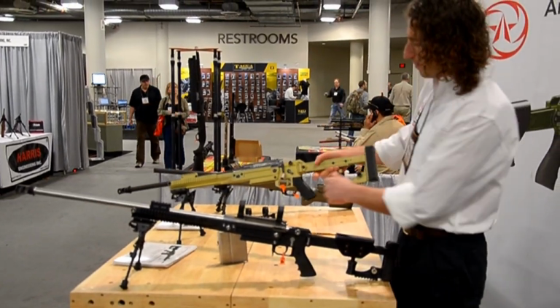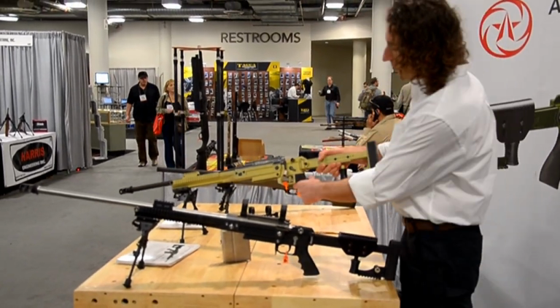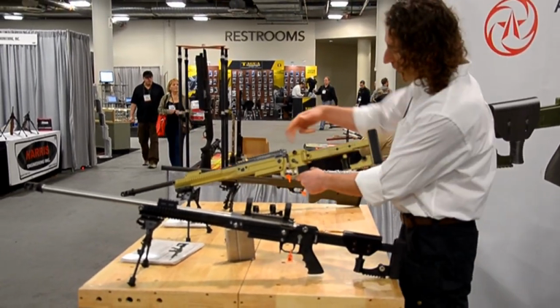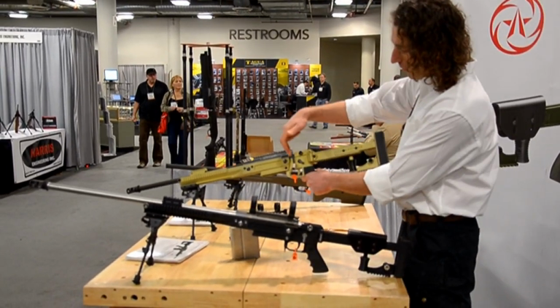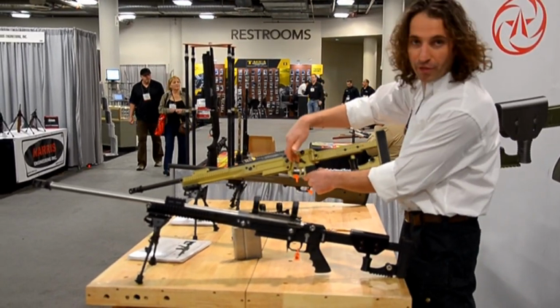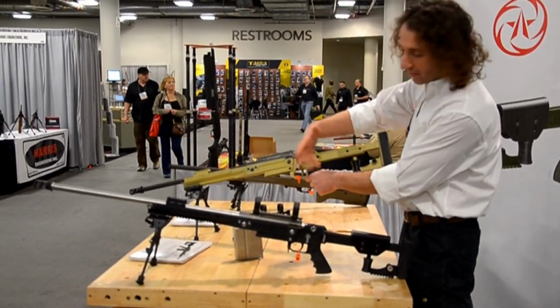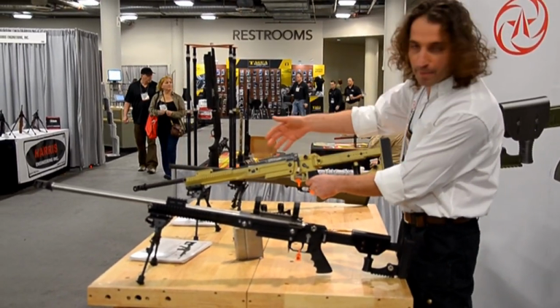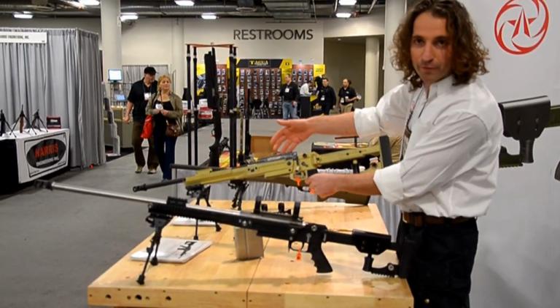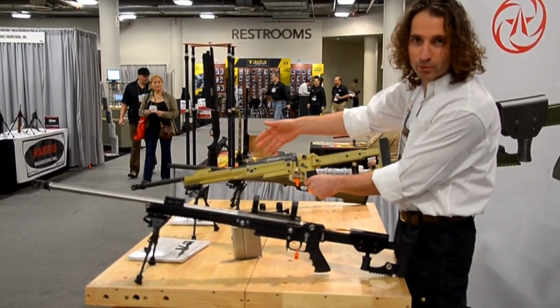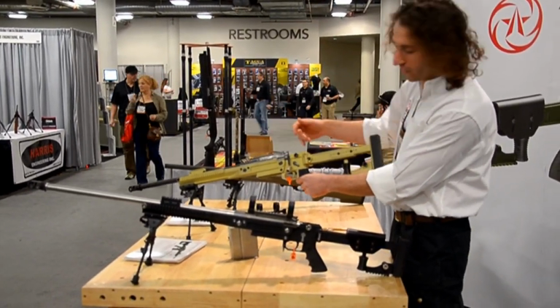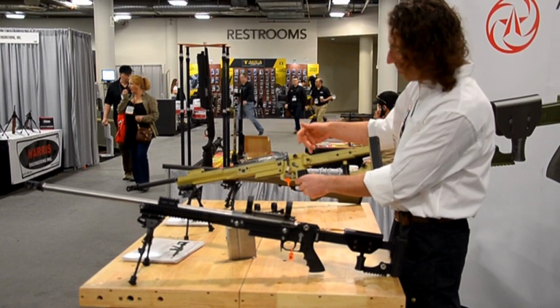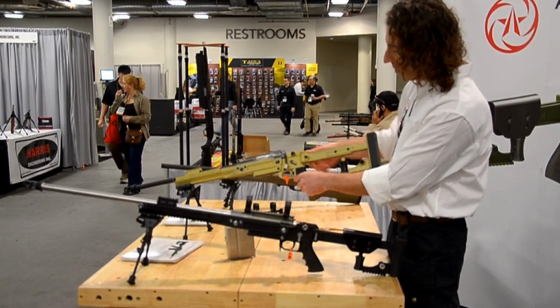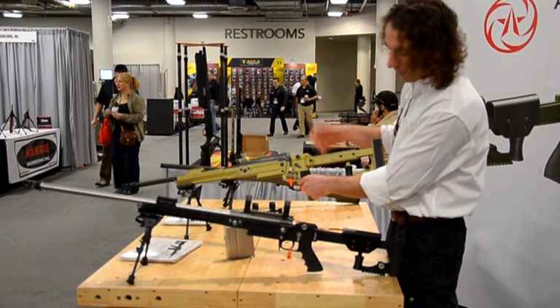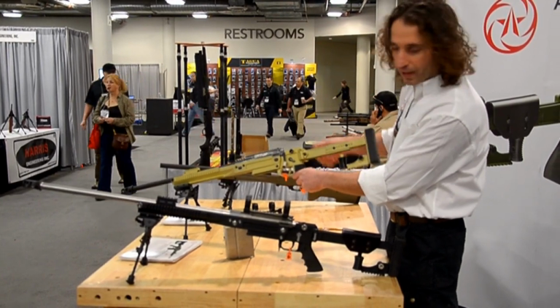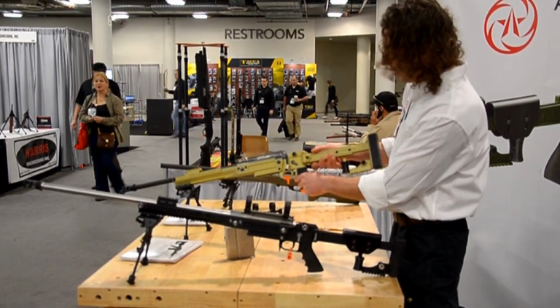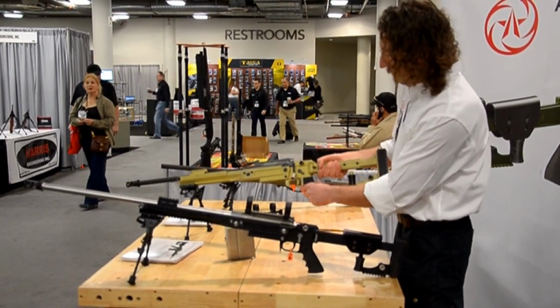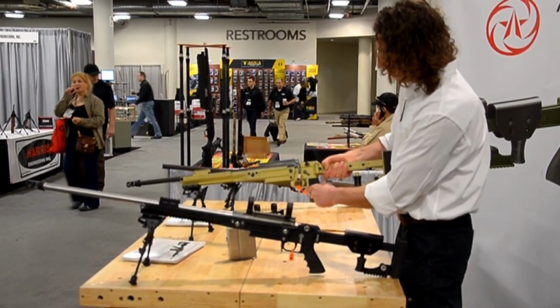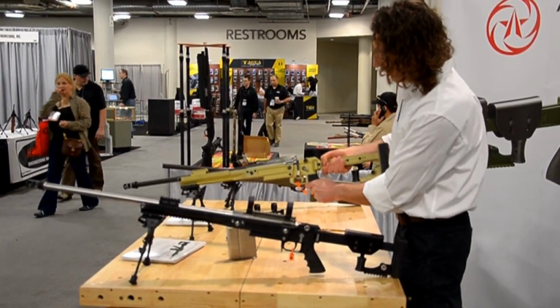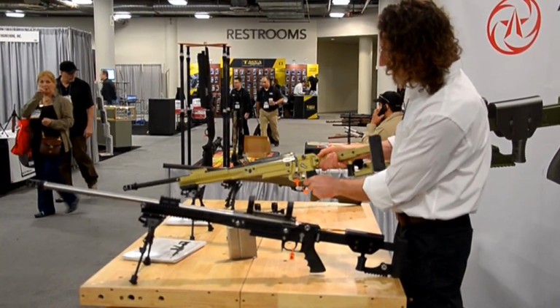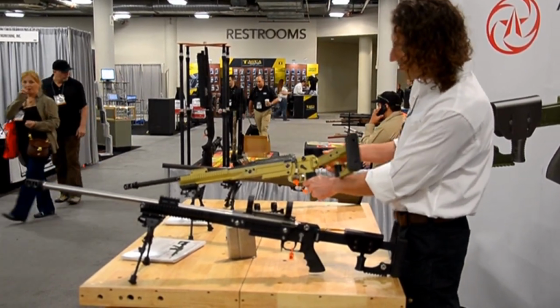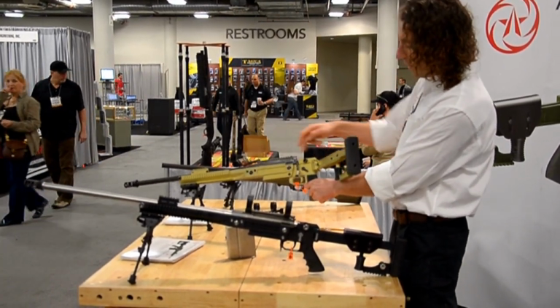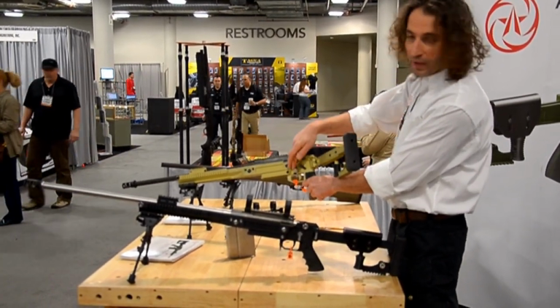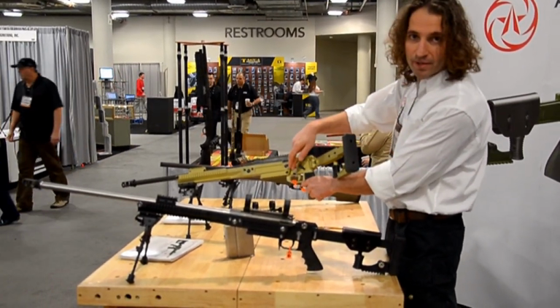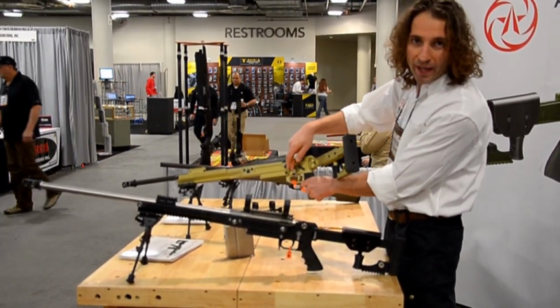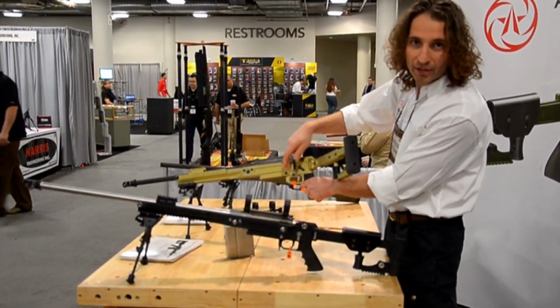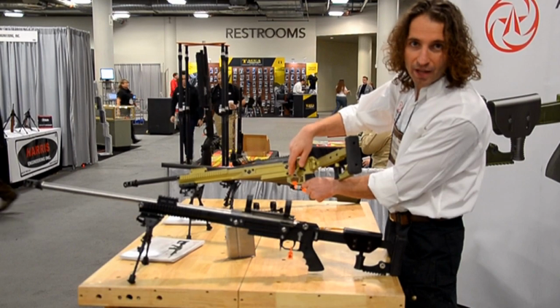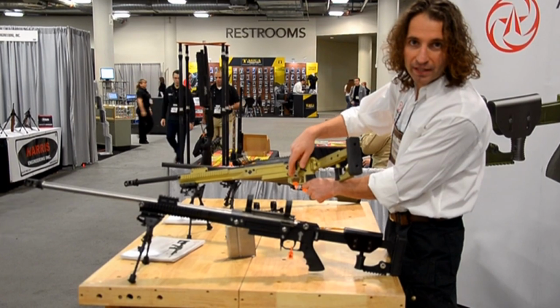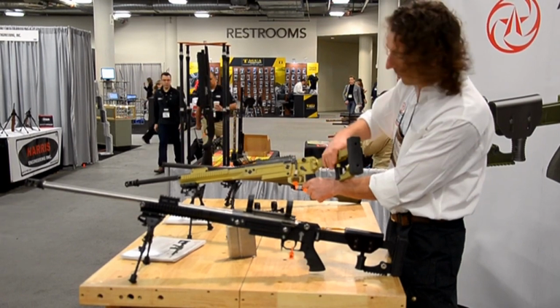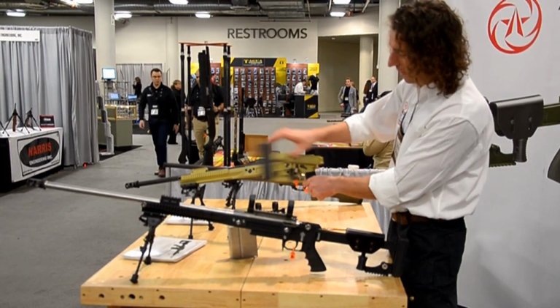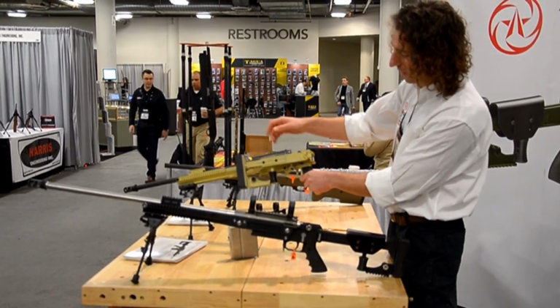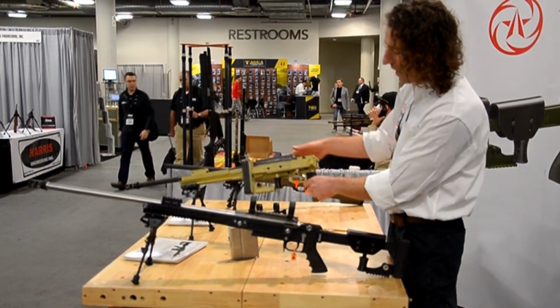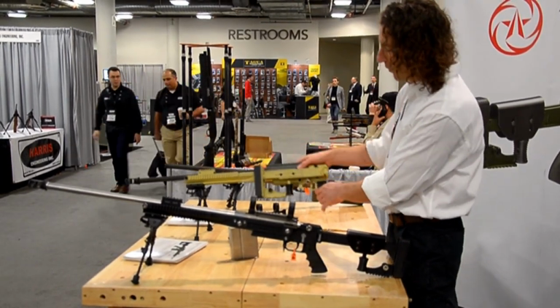You can see this rifle behind it. It's the same rifle, just configured with a shorter barrel and a different color. This one has the bolt handle on the left and the stock bolt to the left as well.